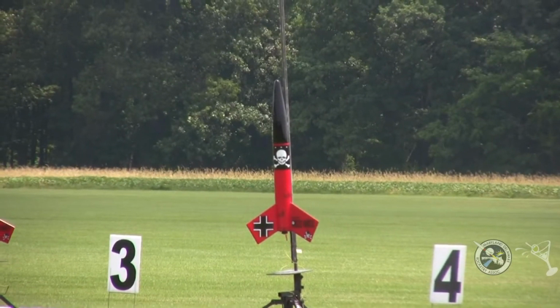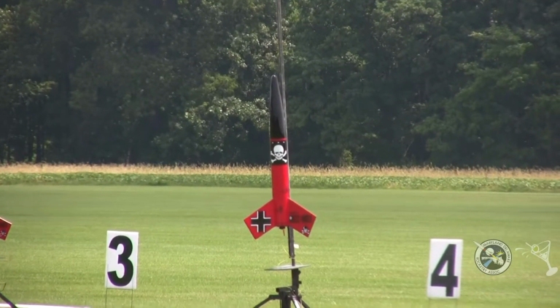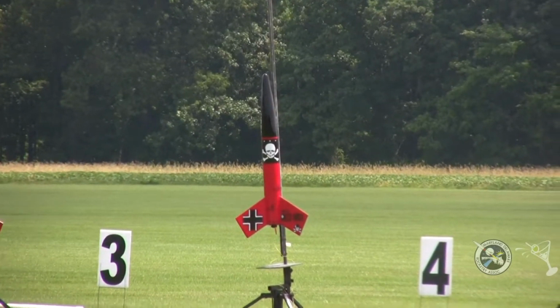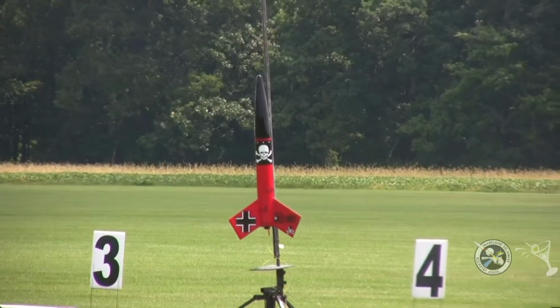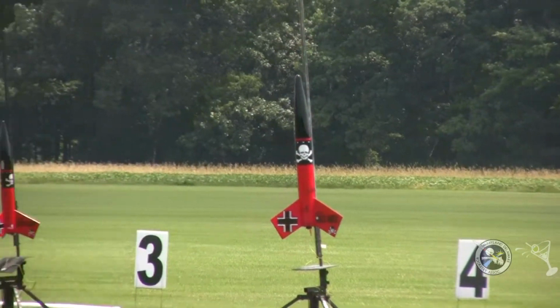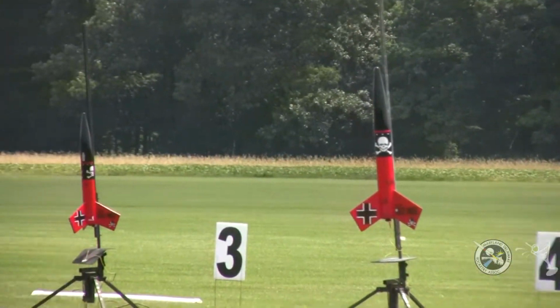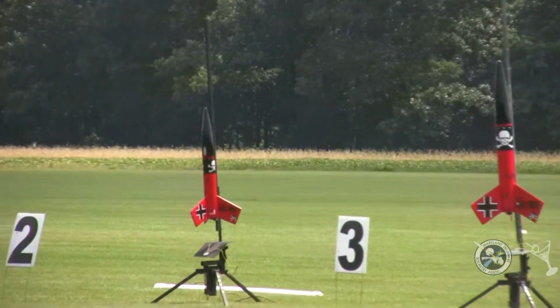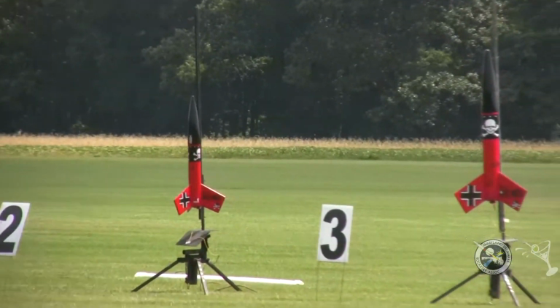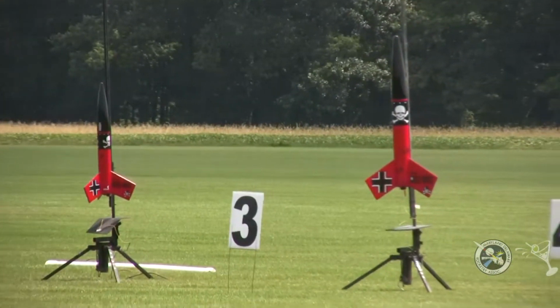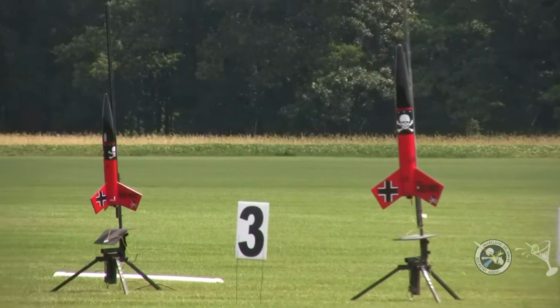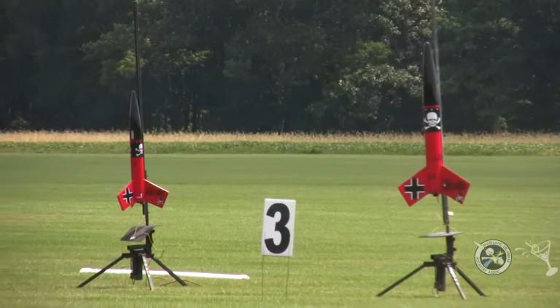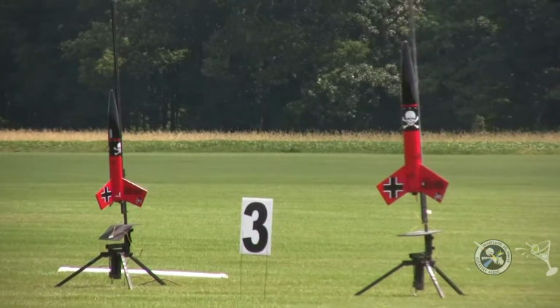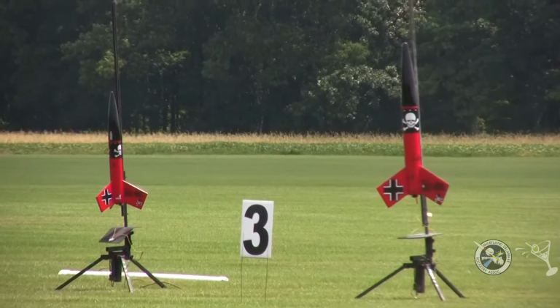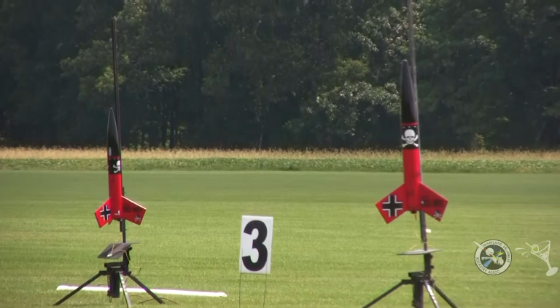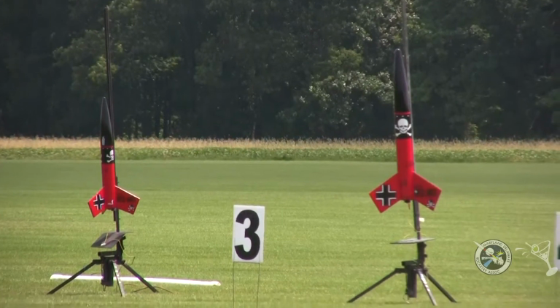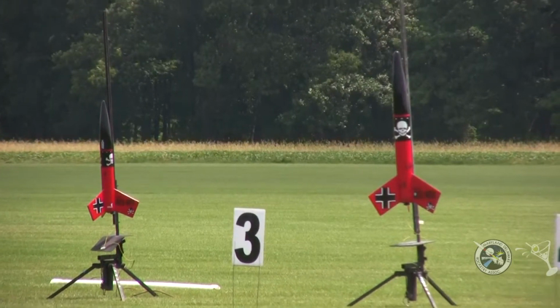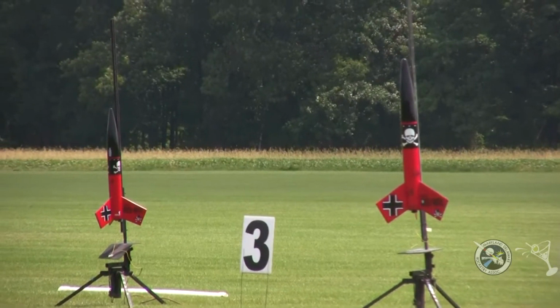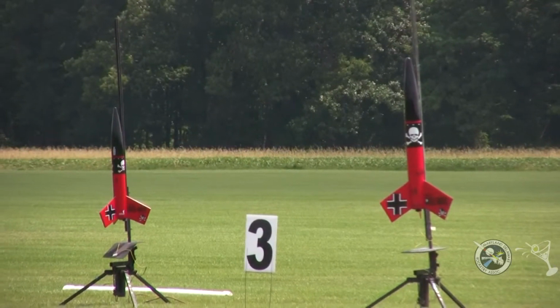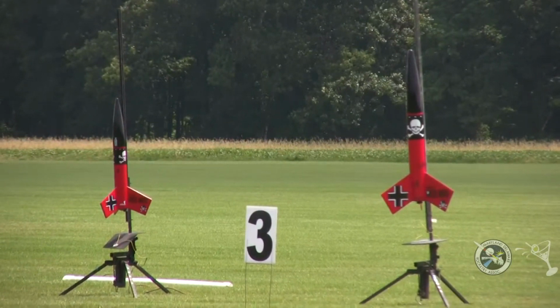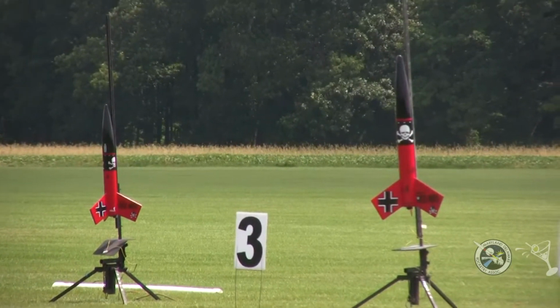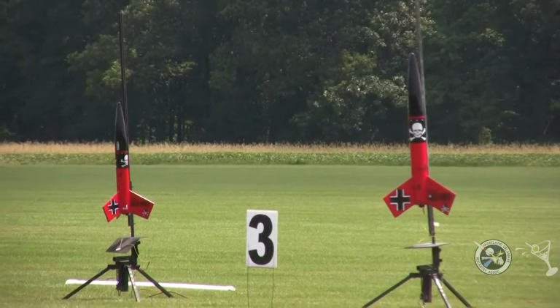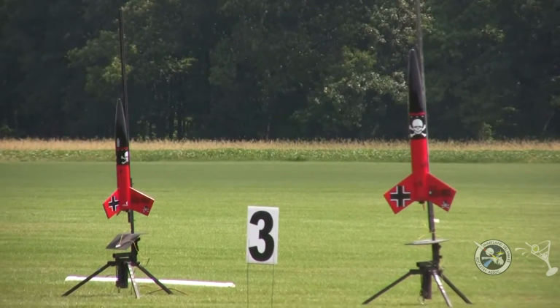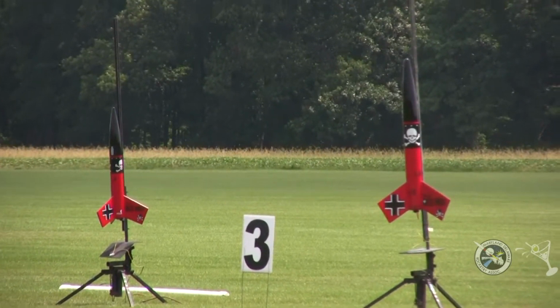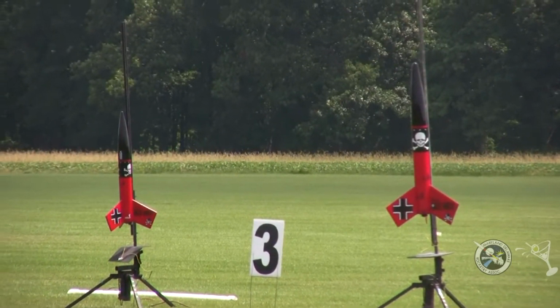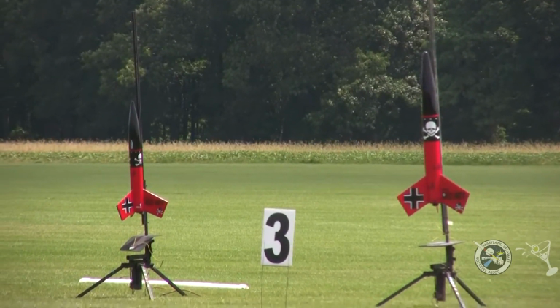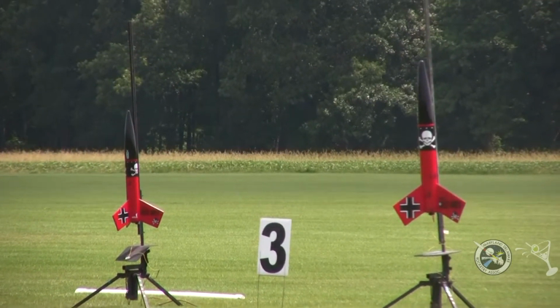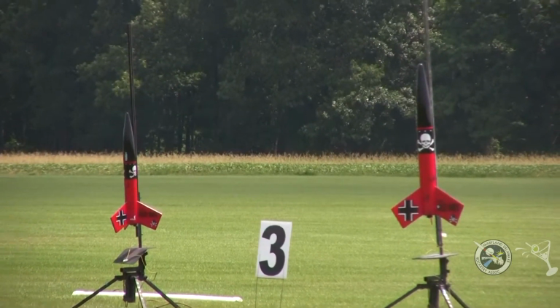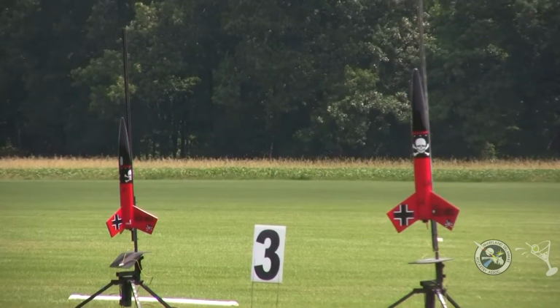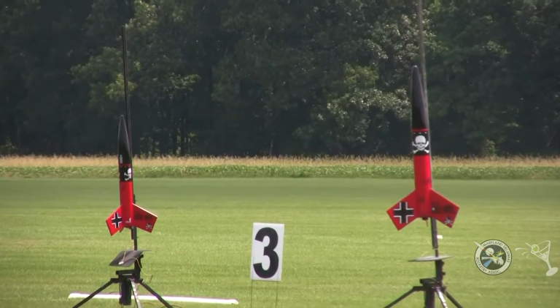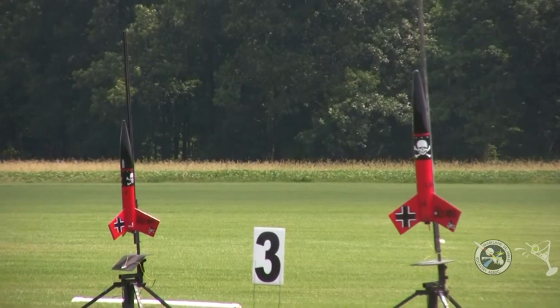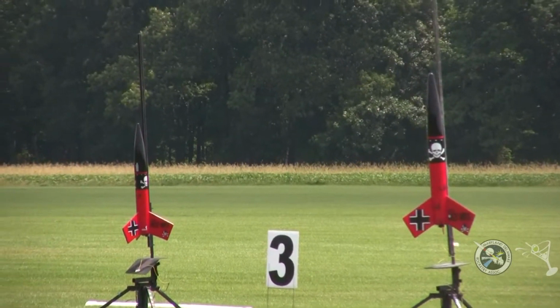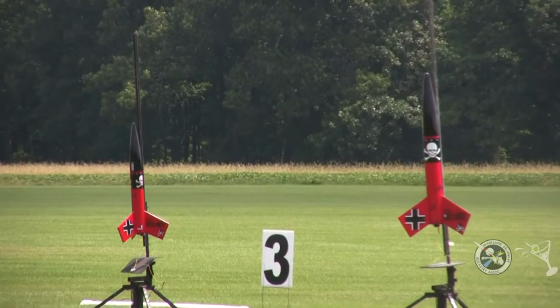The G-68 should light faster, but the I-175 might catch up. We'll see what my prediction is and how well that works out.